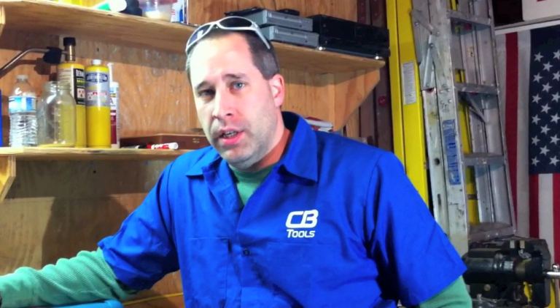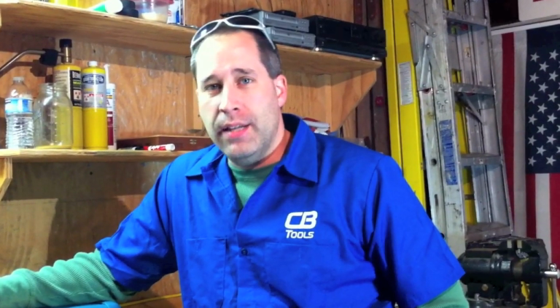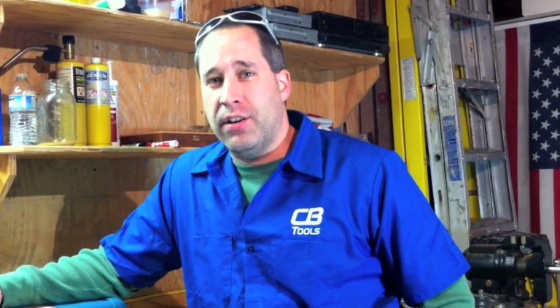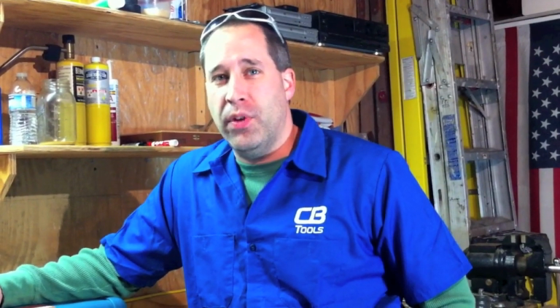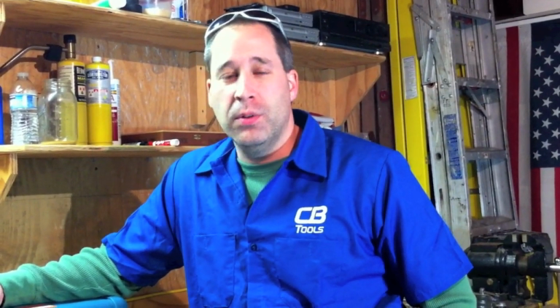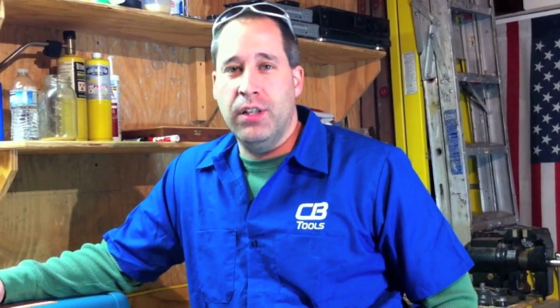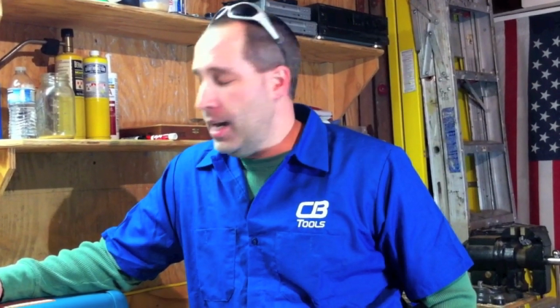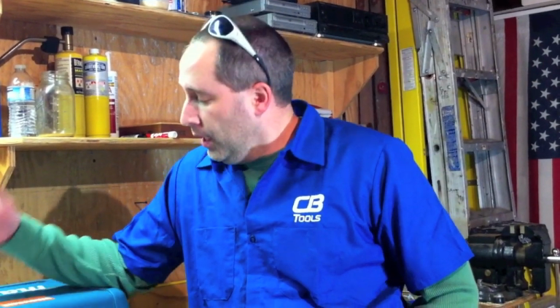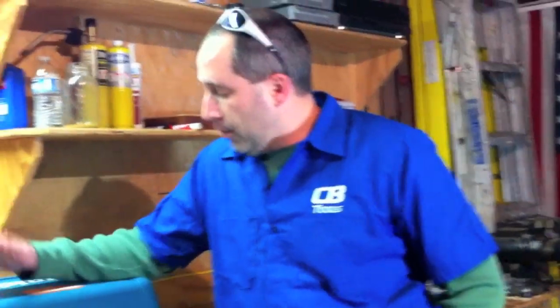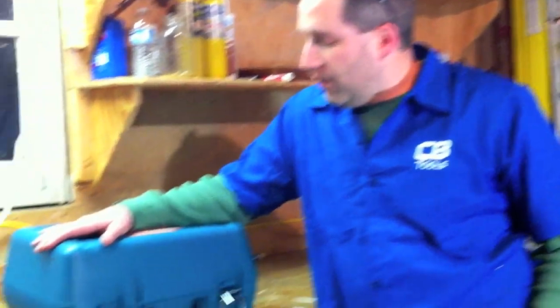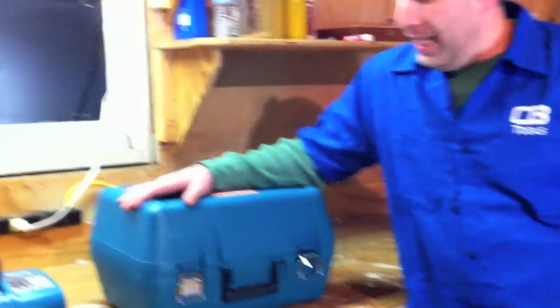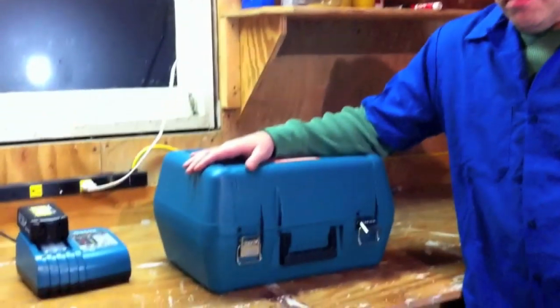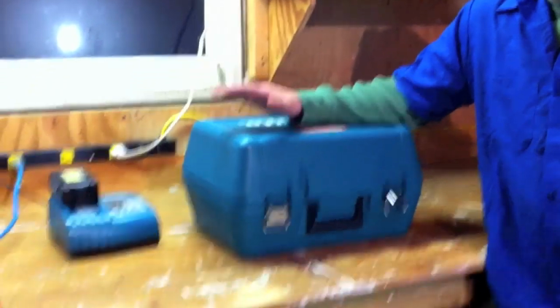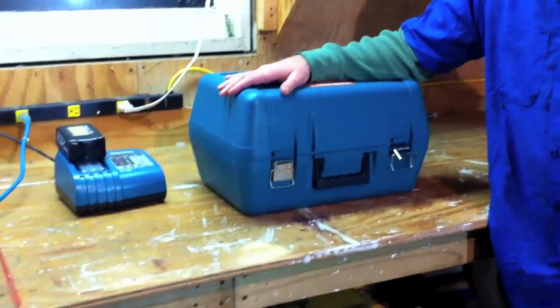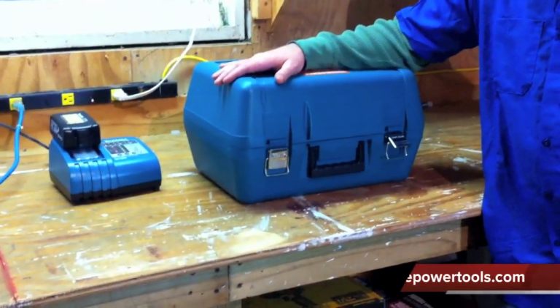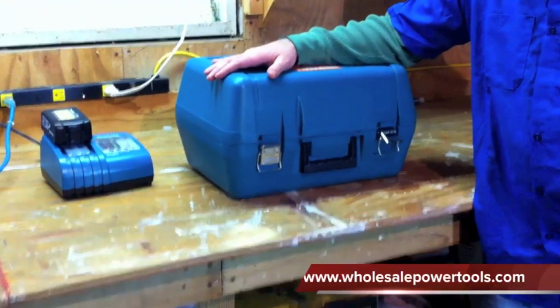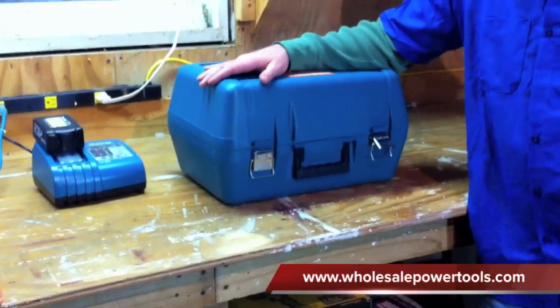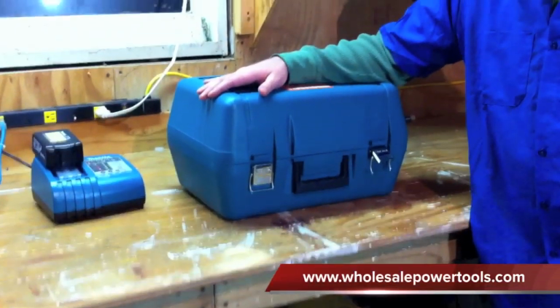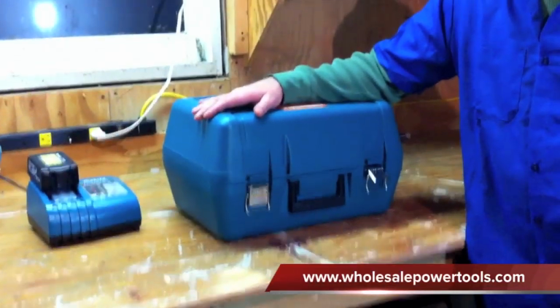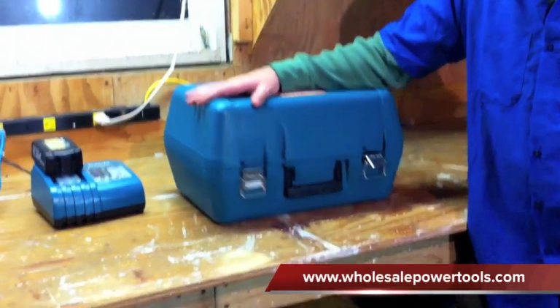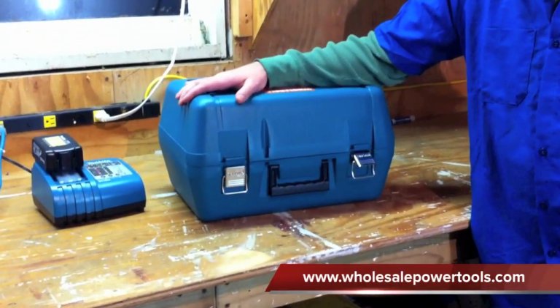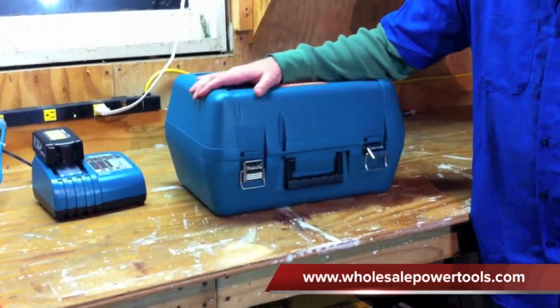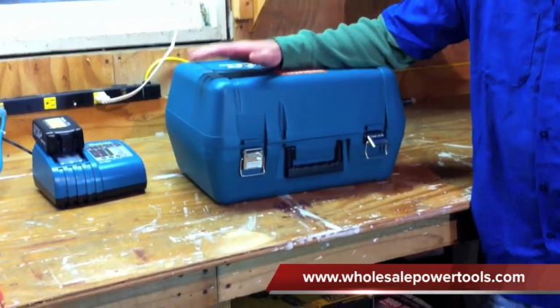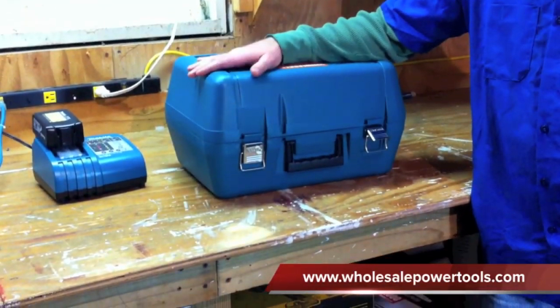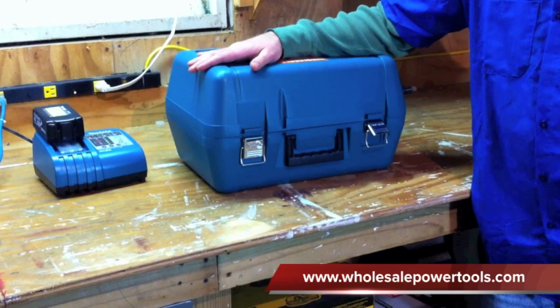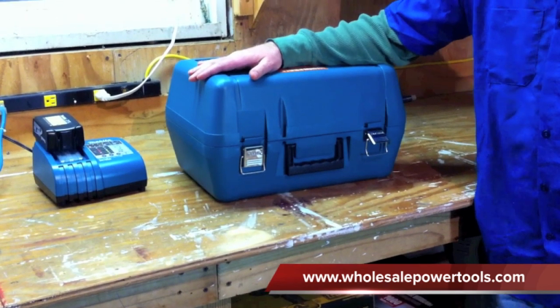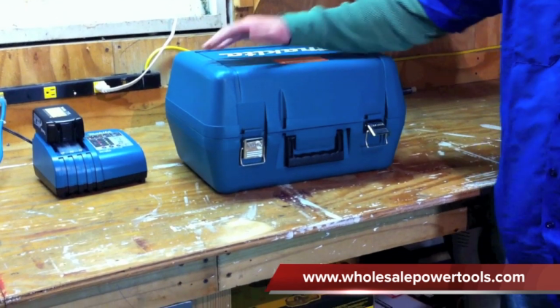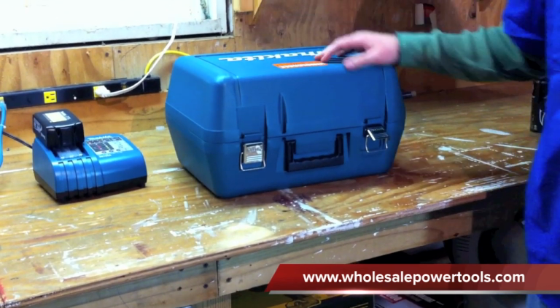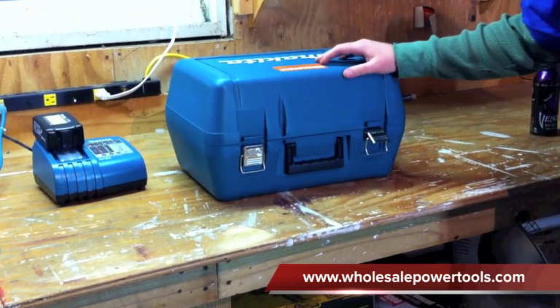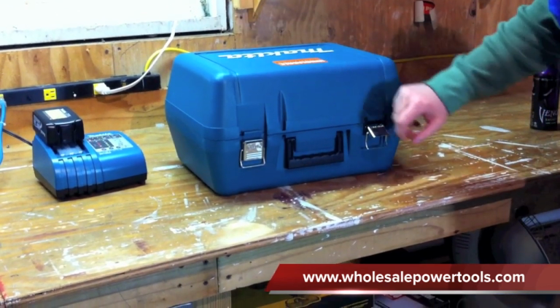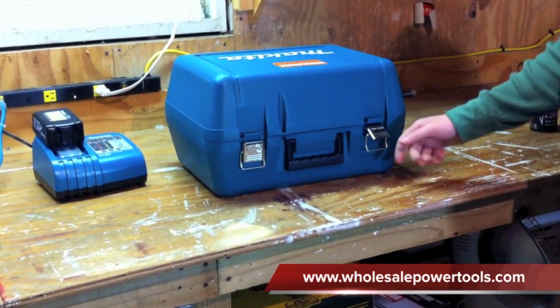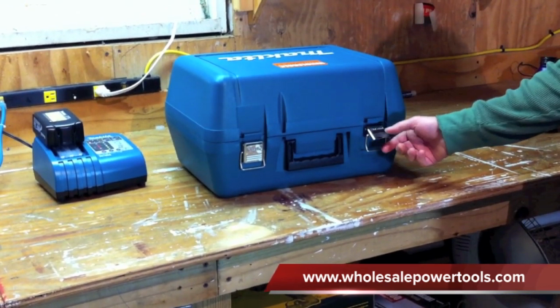Hey guys, it's Eric here with toolsinaction.com. Today we're going to look at the Makita Metal Cutting Saw. This is the 18 volt, 5 and 3/8 inch cordless metal cutting saw. We got this from wholesalepowdertools.com.